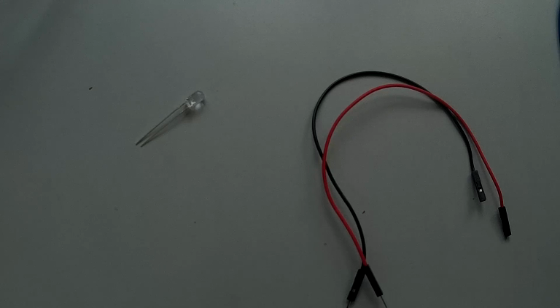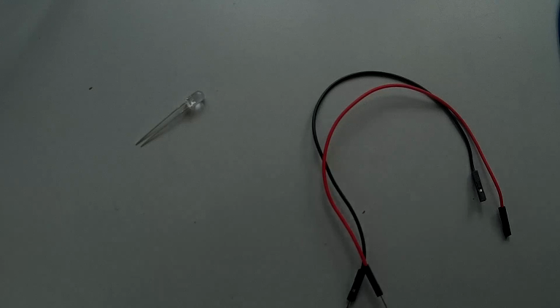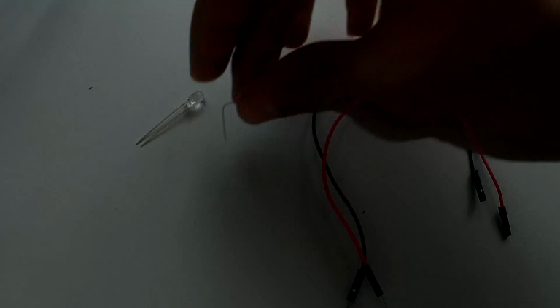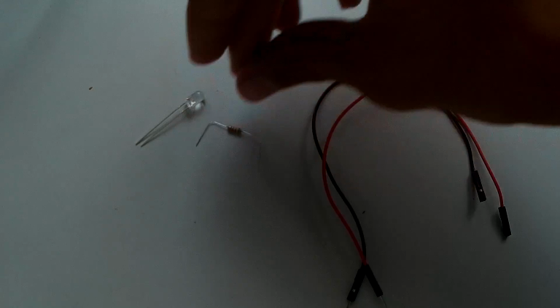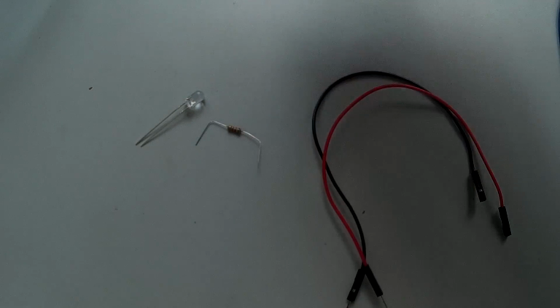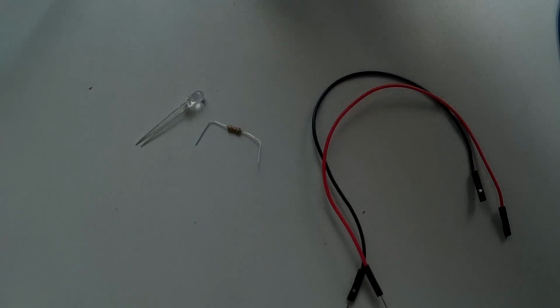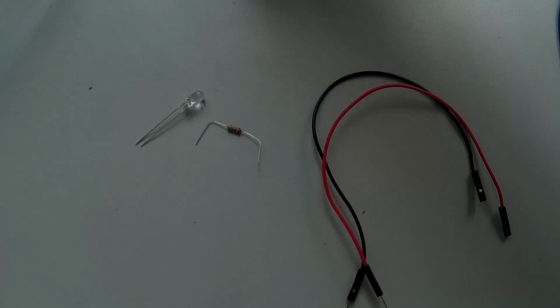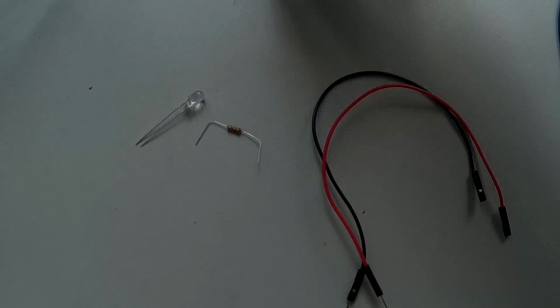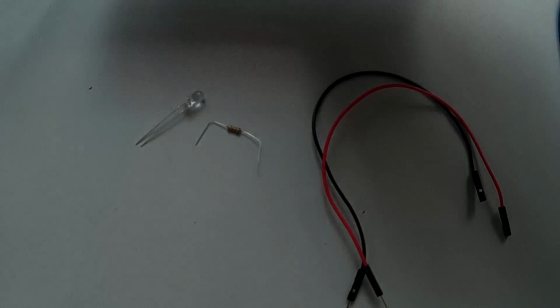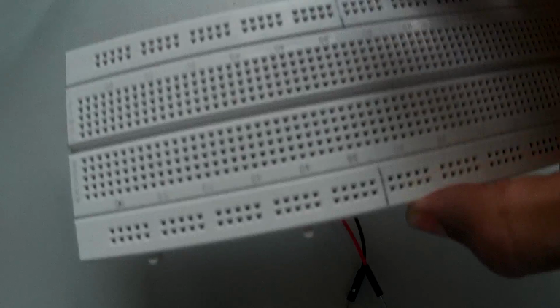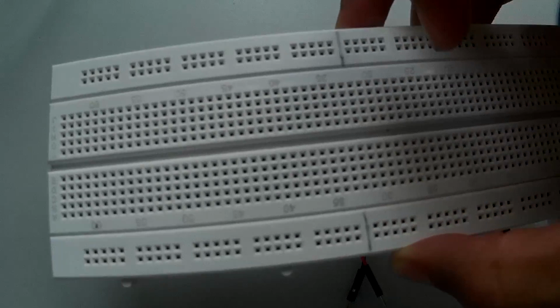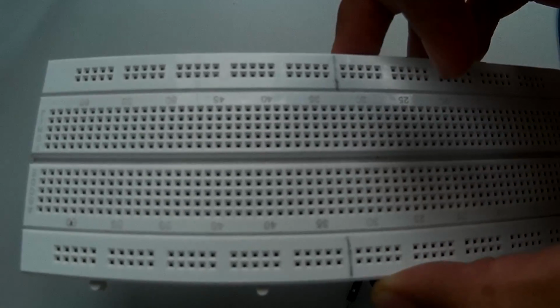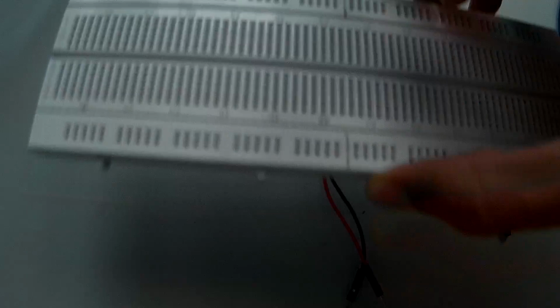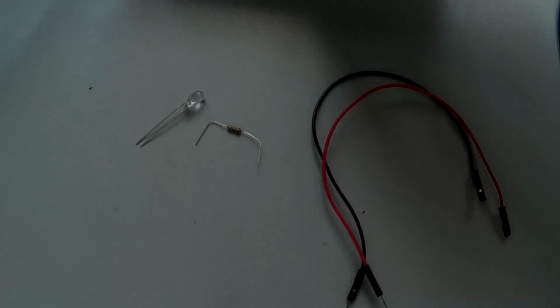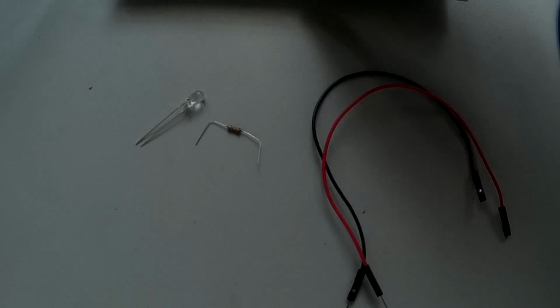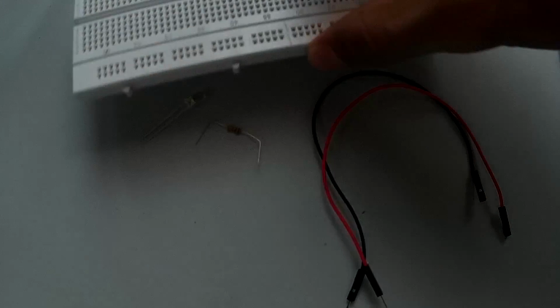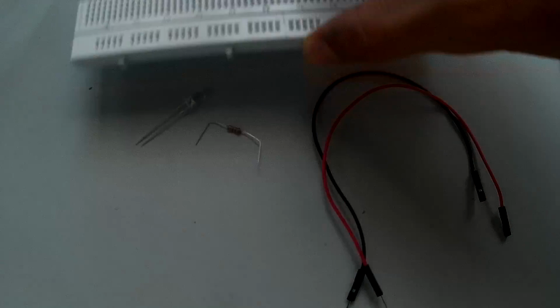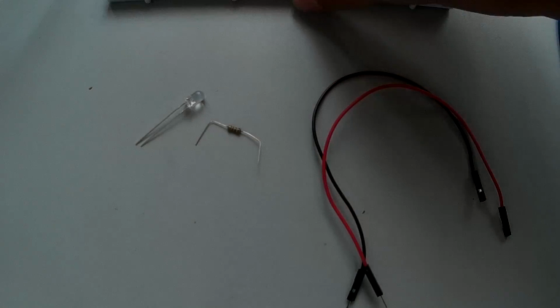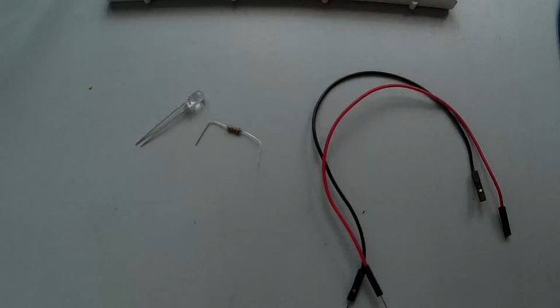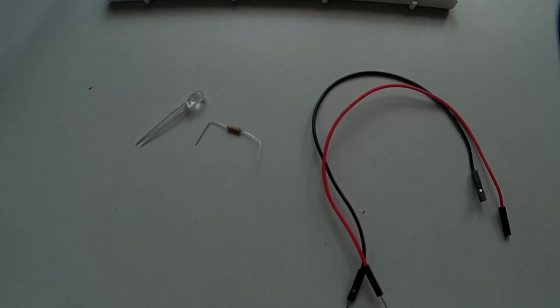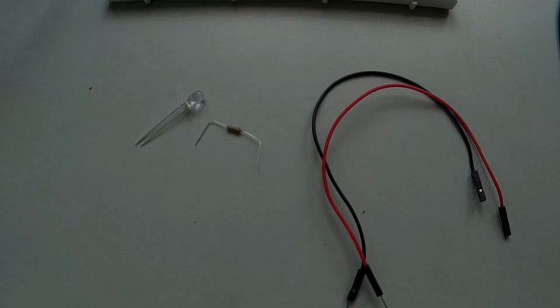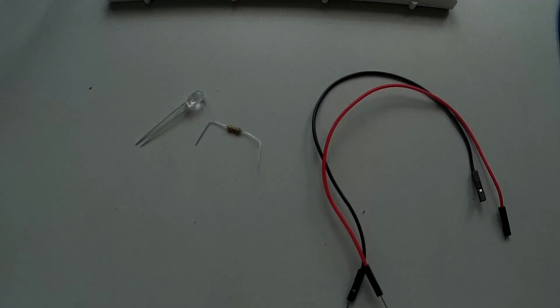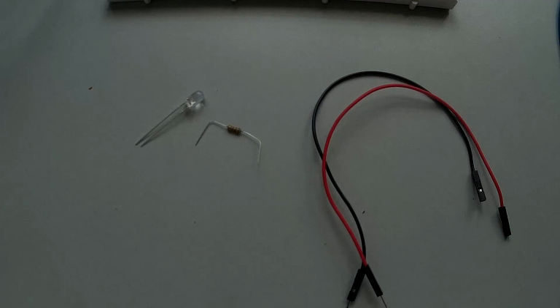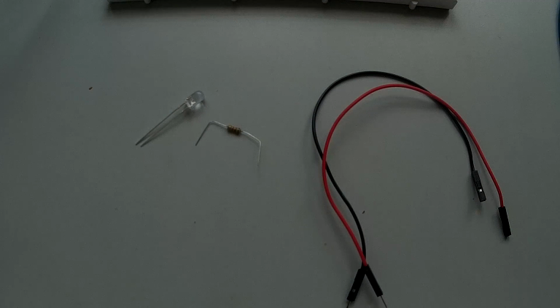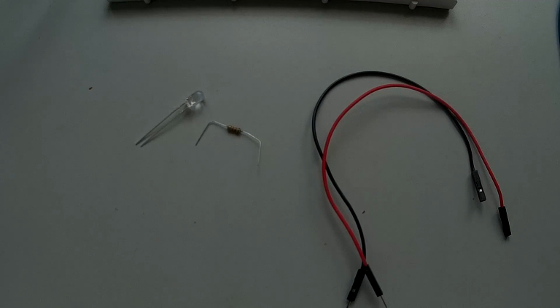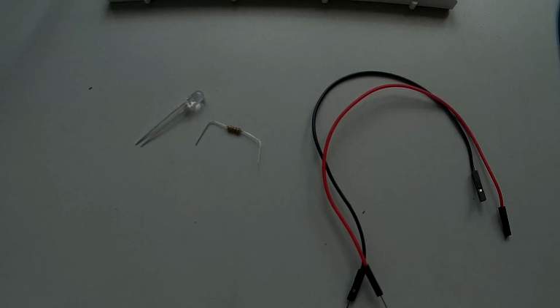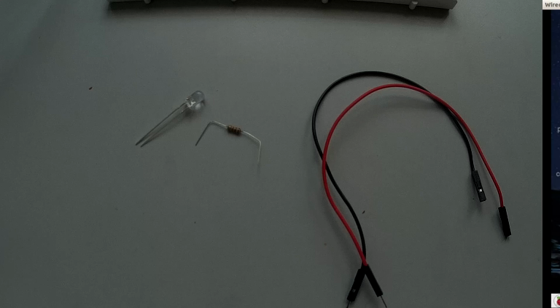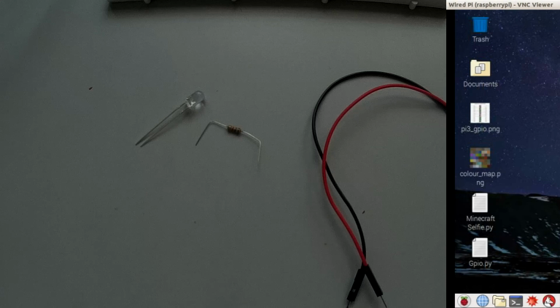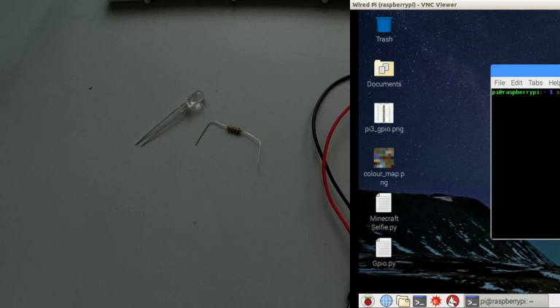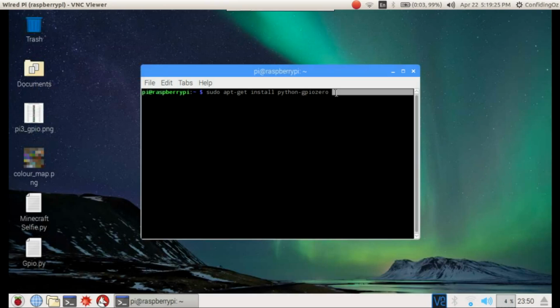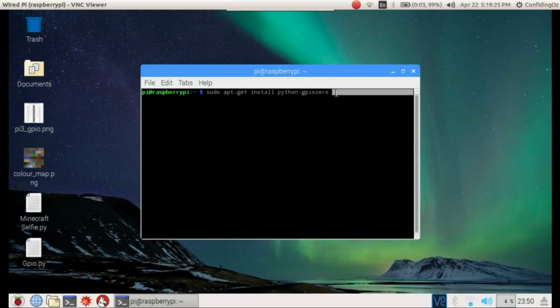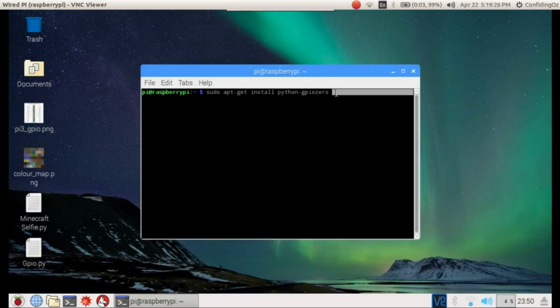You can take any resistor that is at least maybe 100 or 200 ohms. You also need a breadboard, and that is basically all of the hardware.